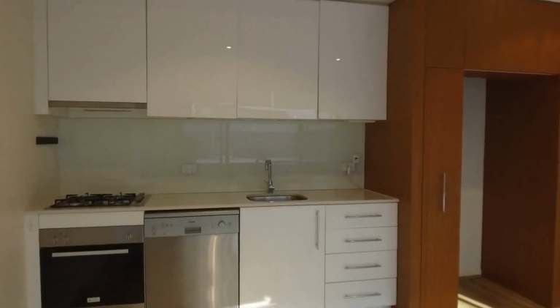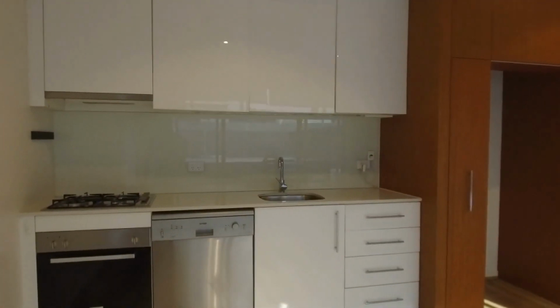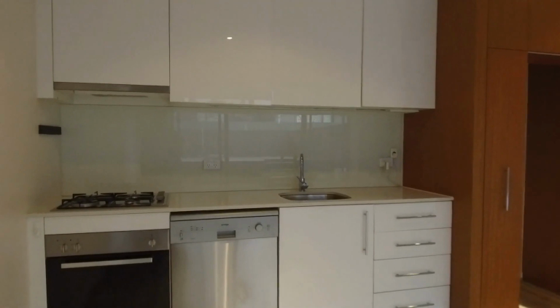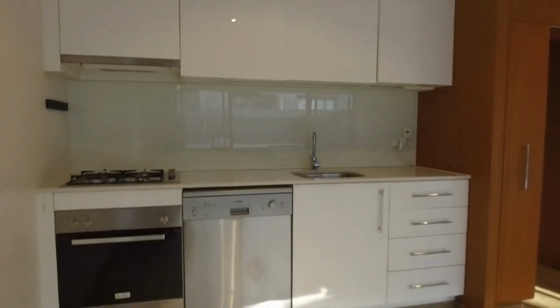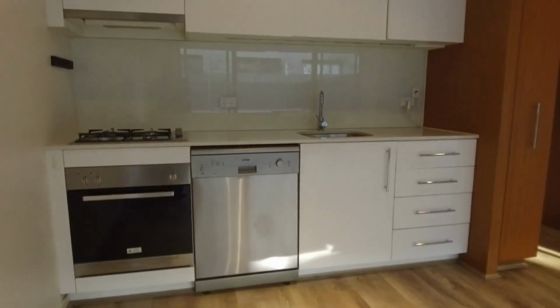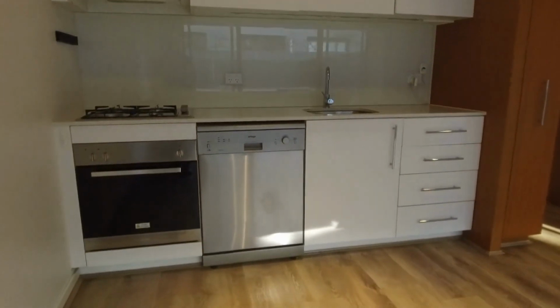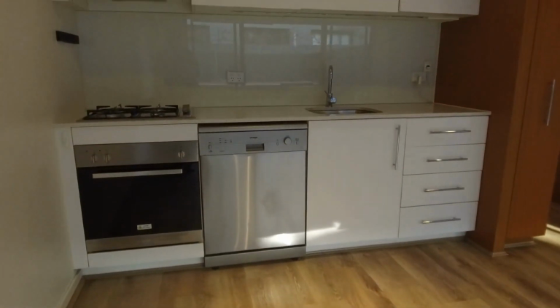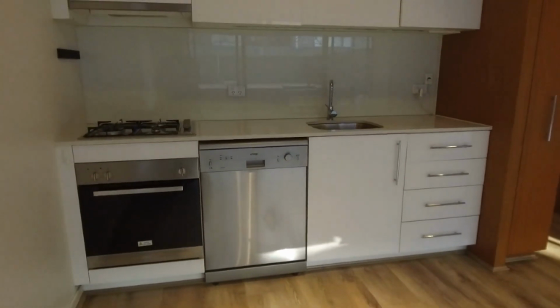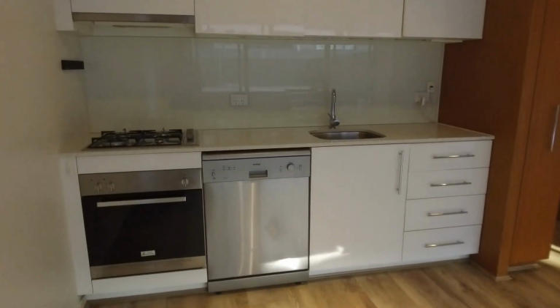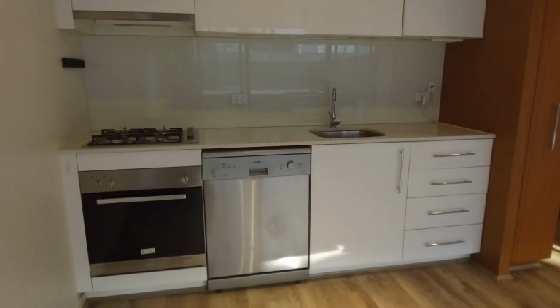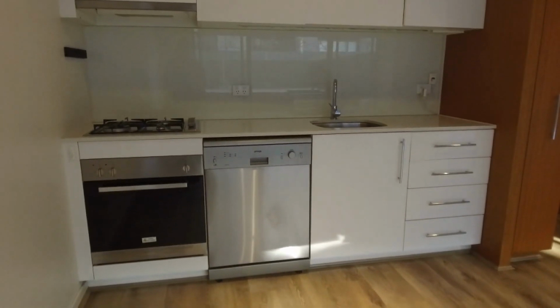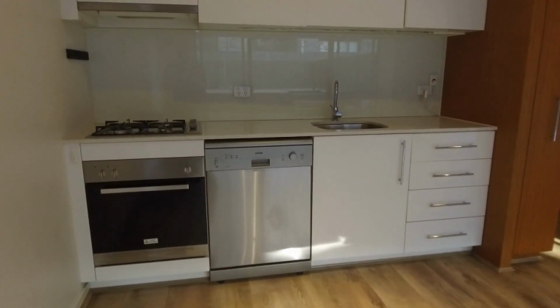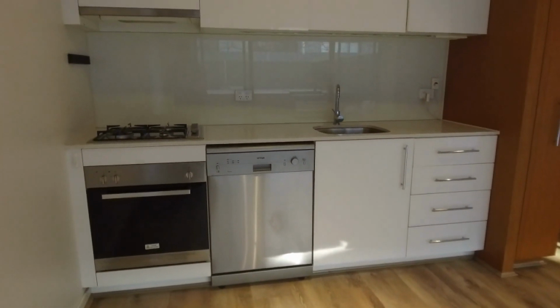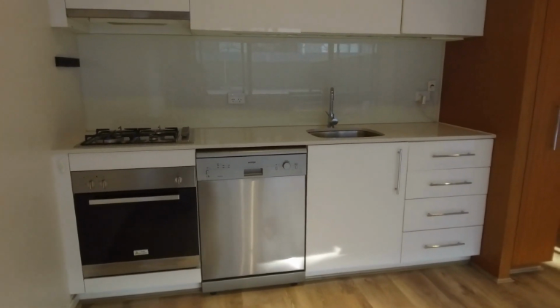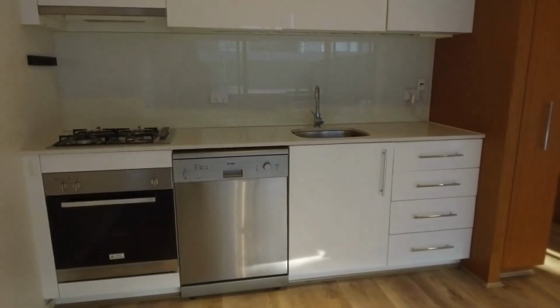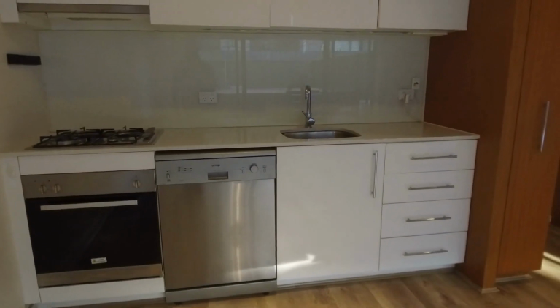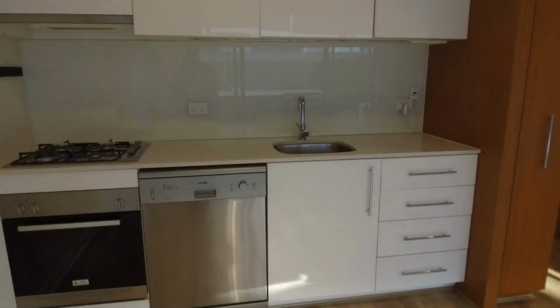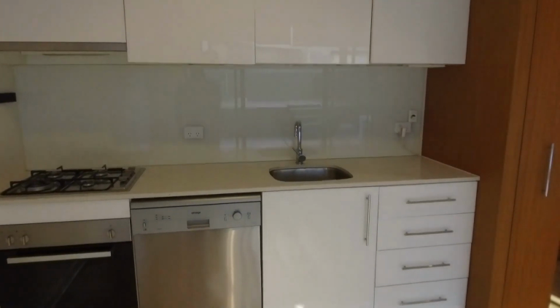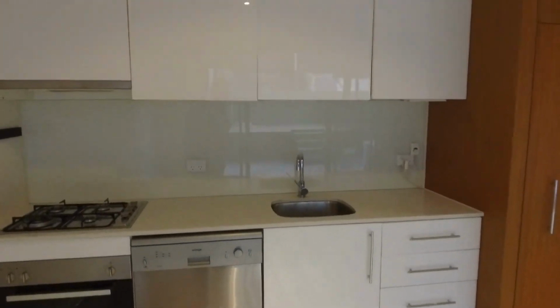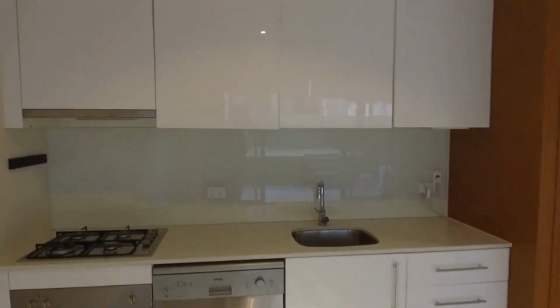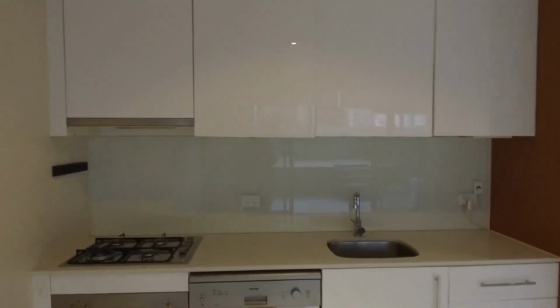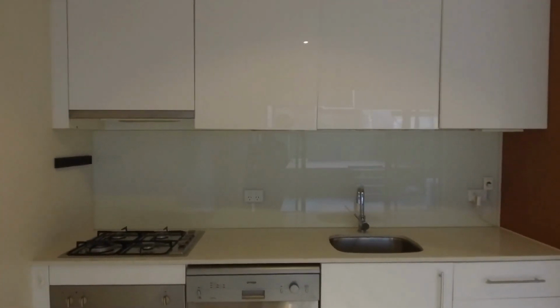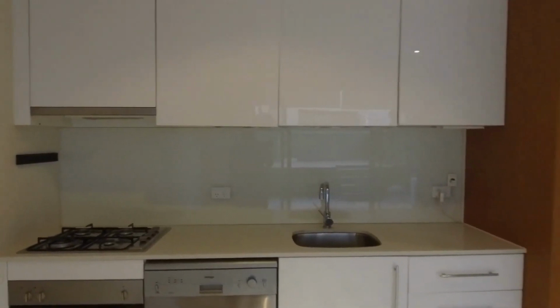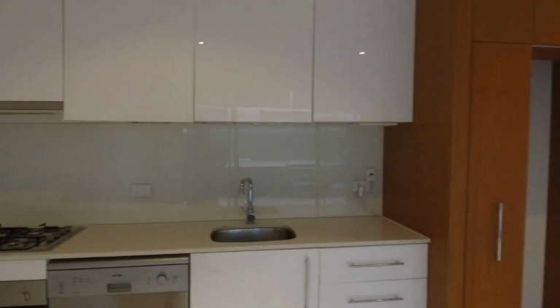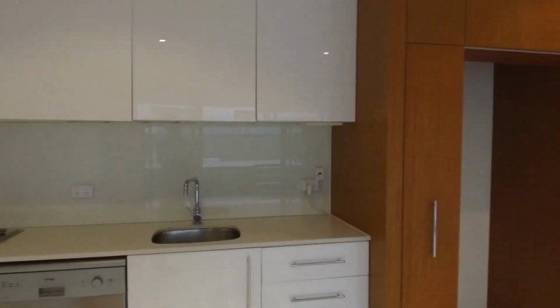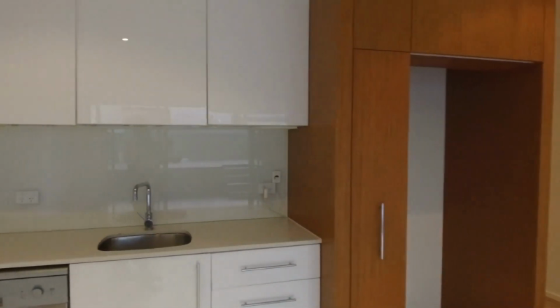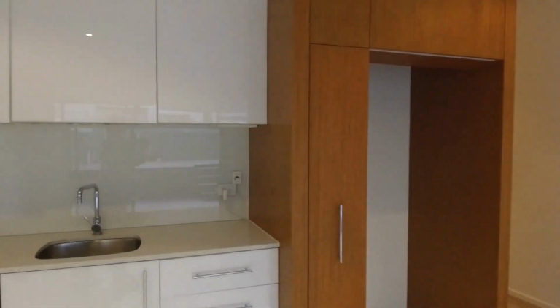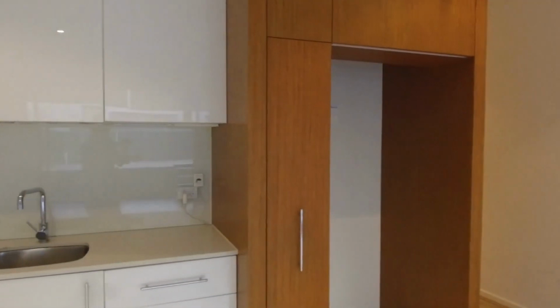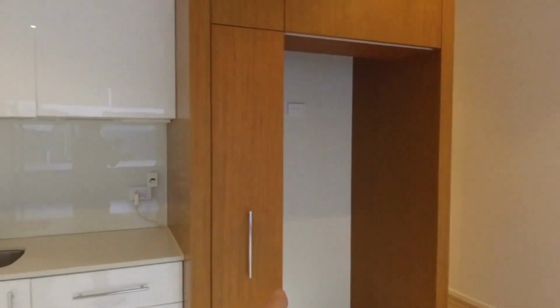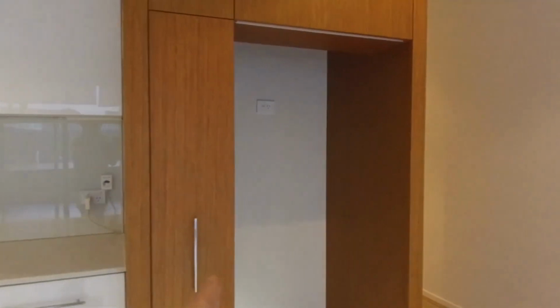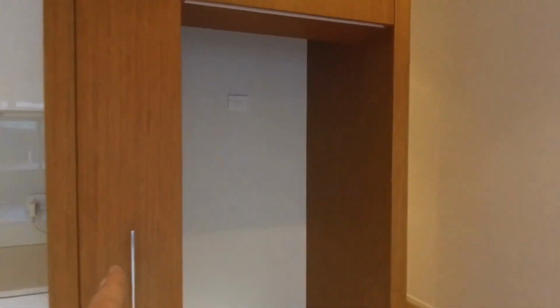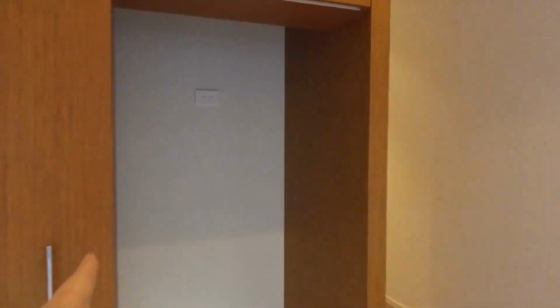You've got air conditioning and heating for year-round comfort. The kitchen features stone benchtops, a four burner gas stove, integrated dishwasher, as well as plenty of storage. You've also got a dedicated pantry space just here.